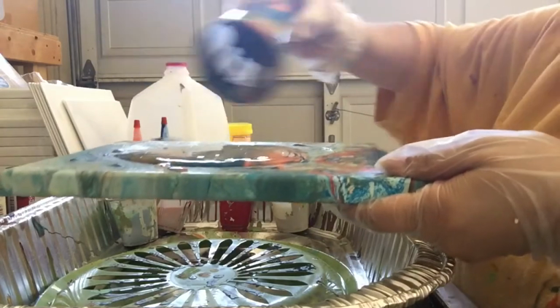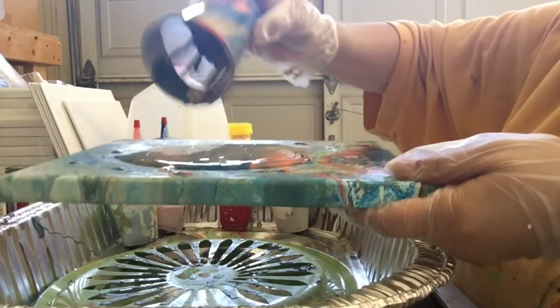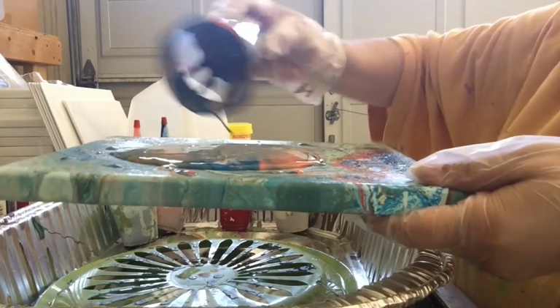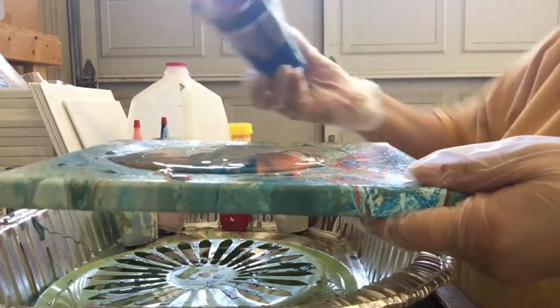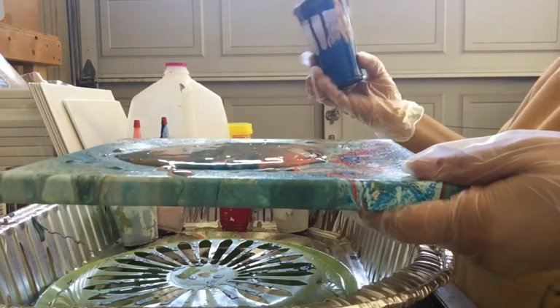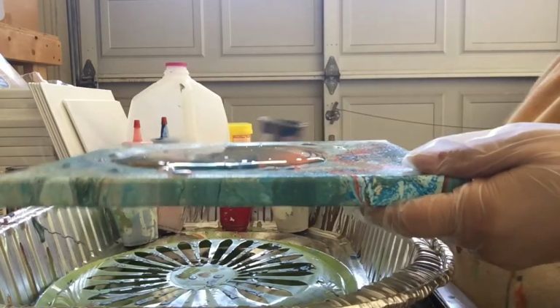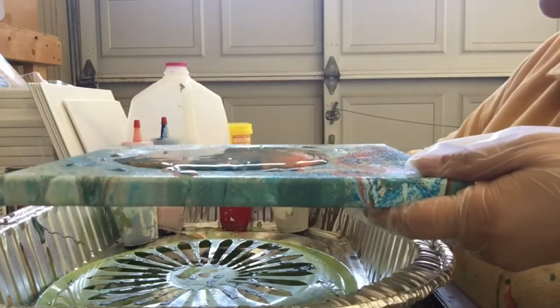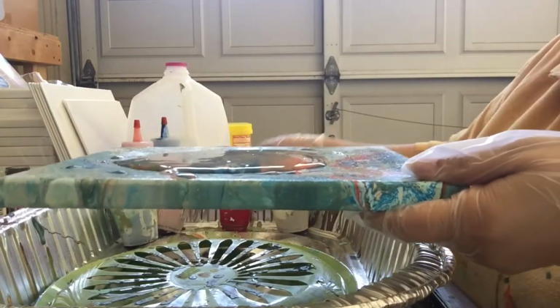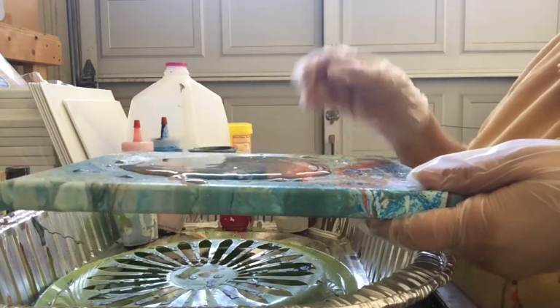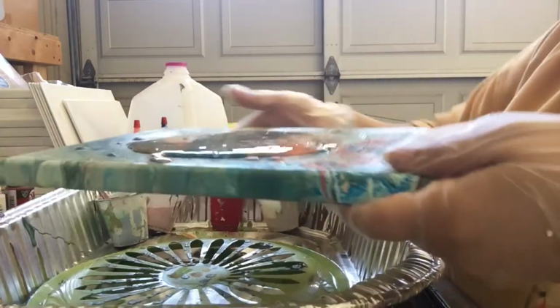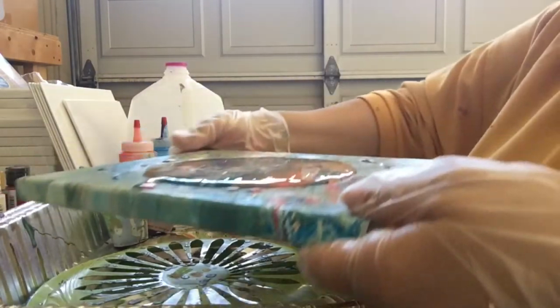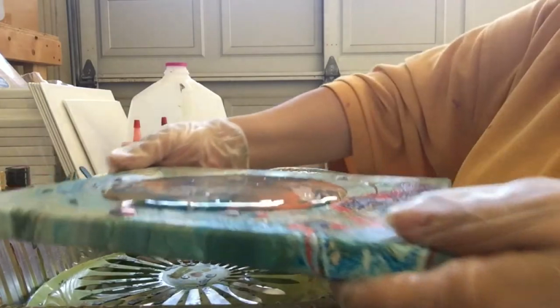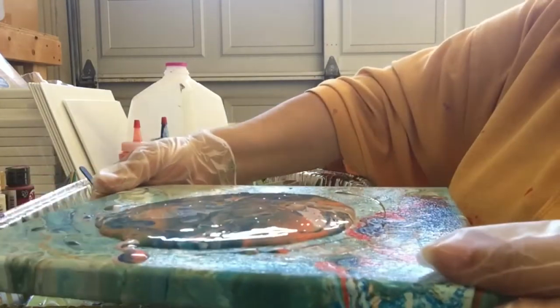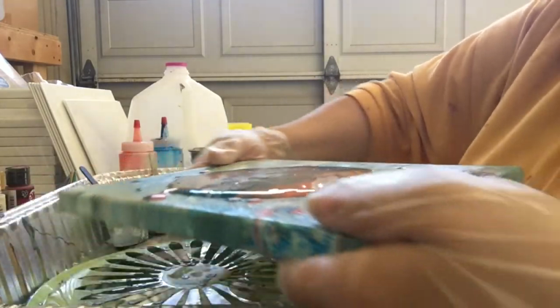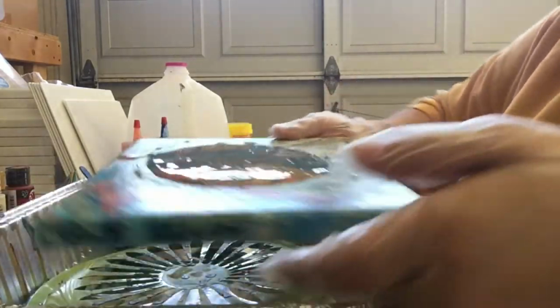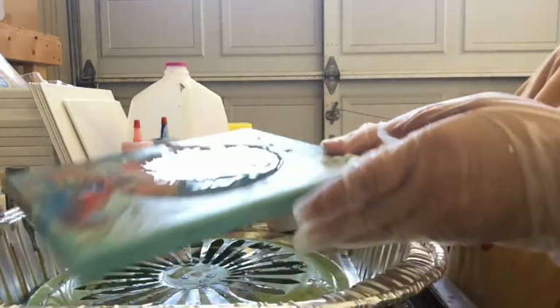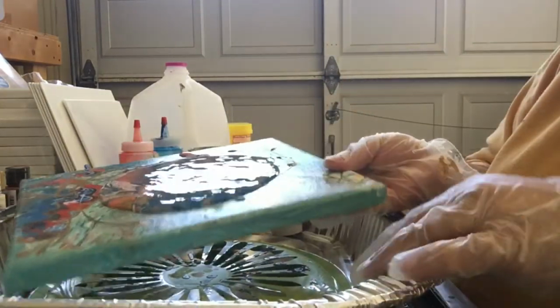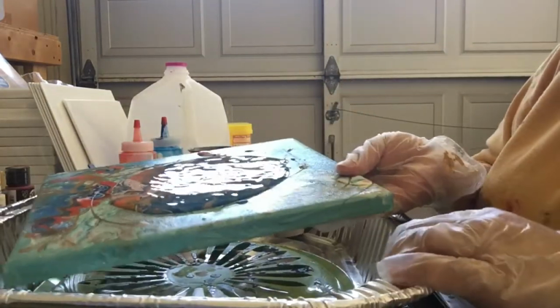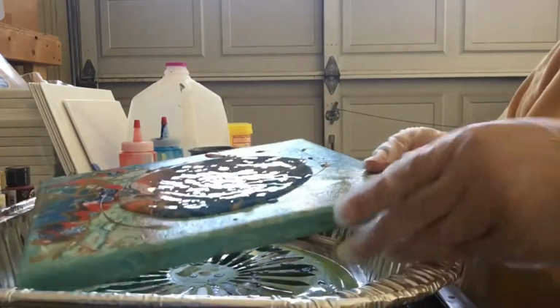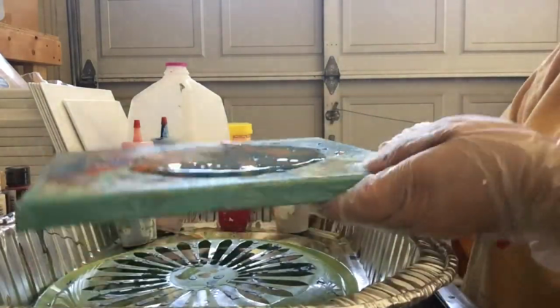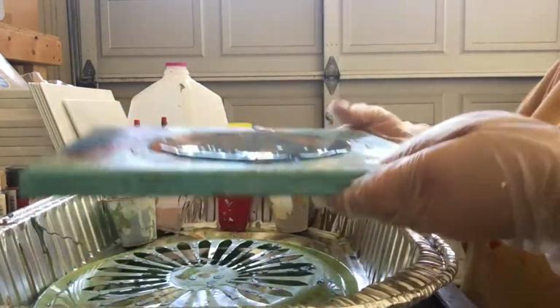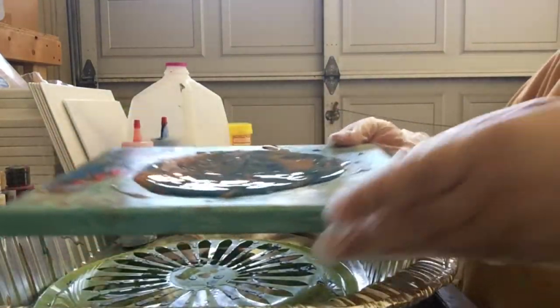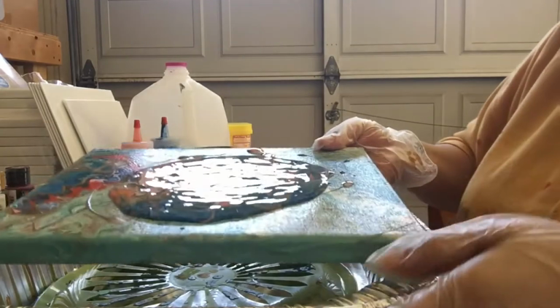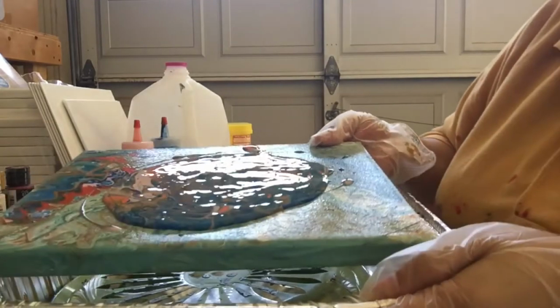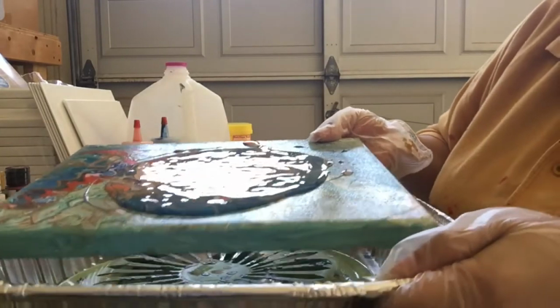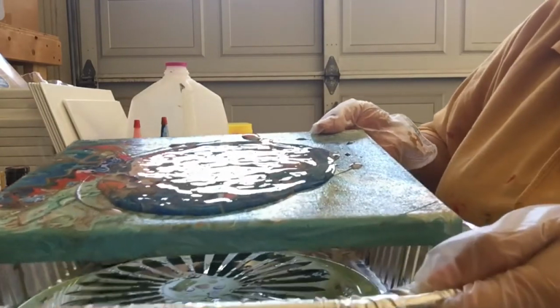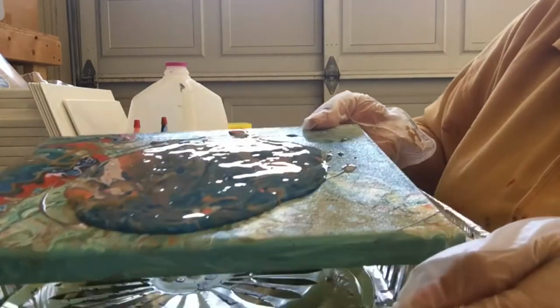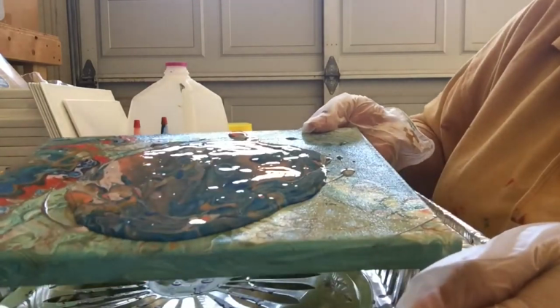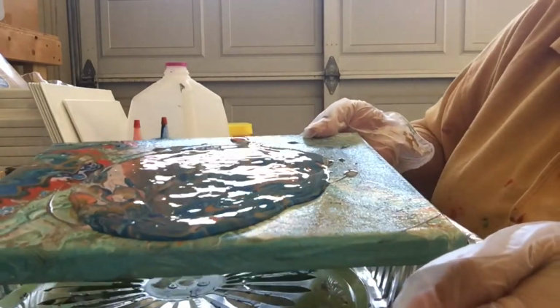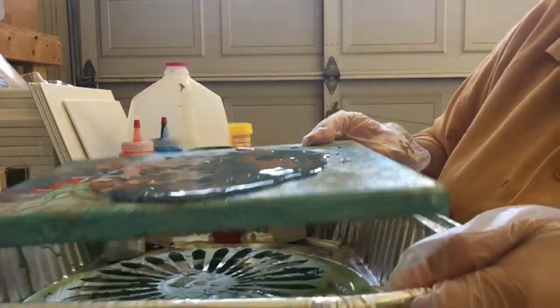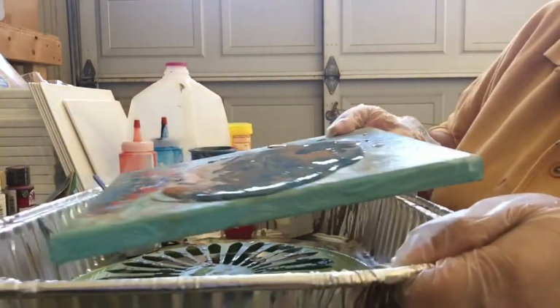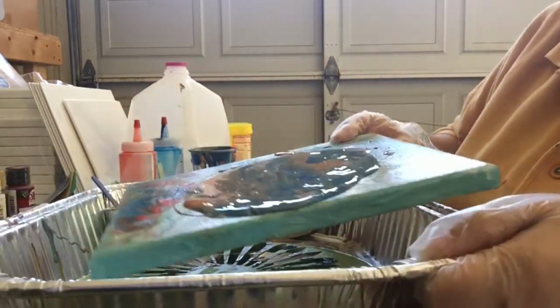Okay. This is very pretty, guys. Very, very pretty. I don't know if you can see the pour in there, but I'll show you anyway.